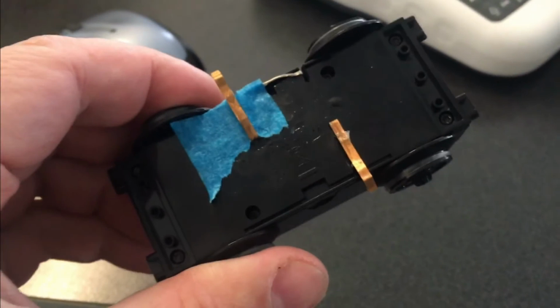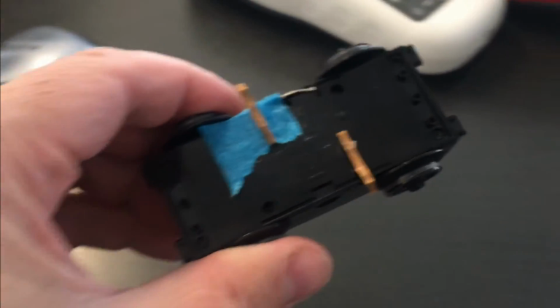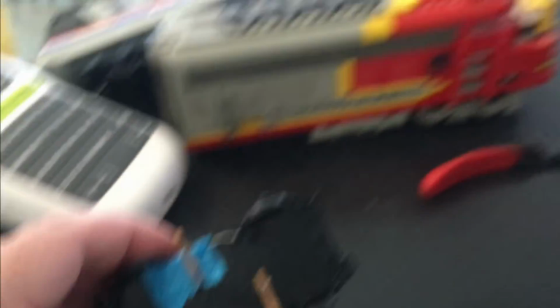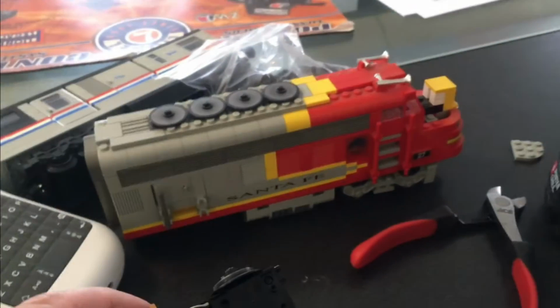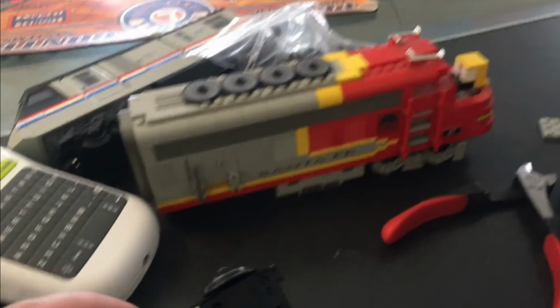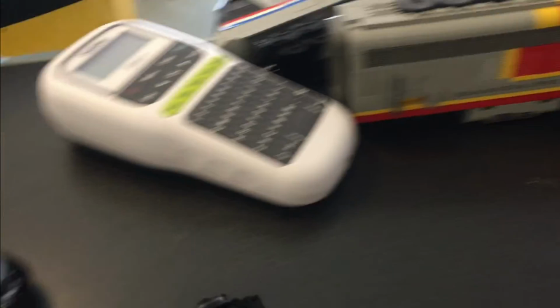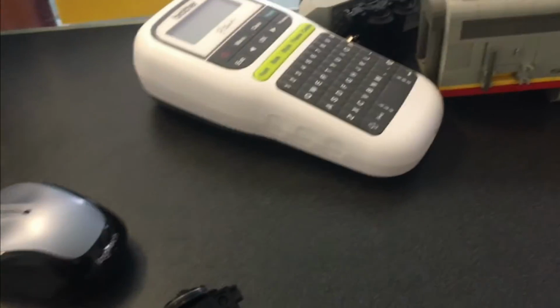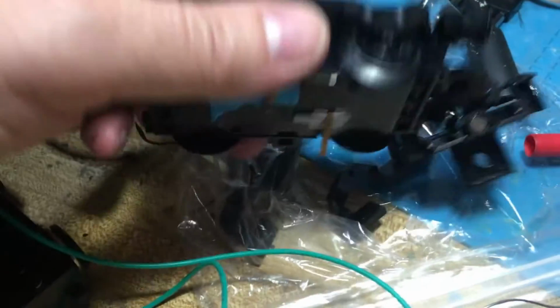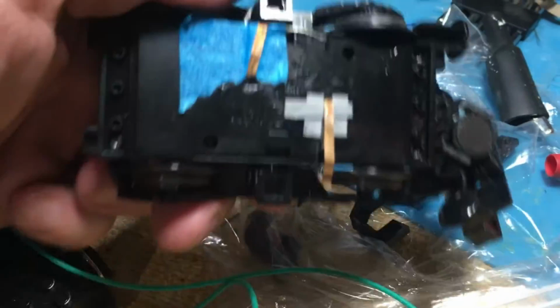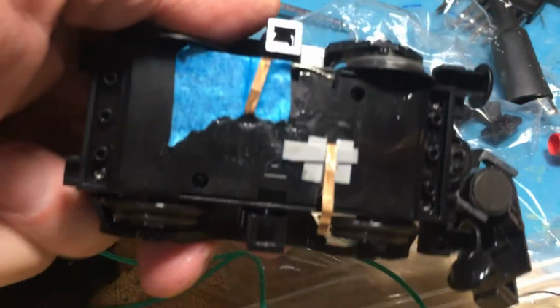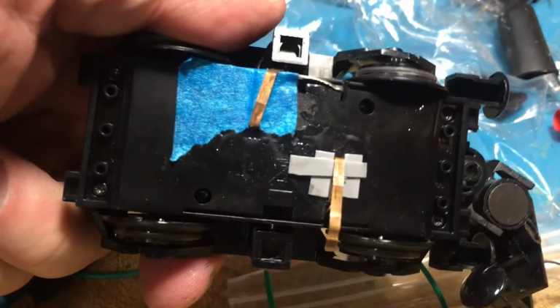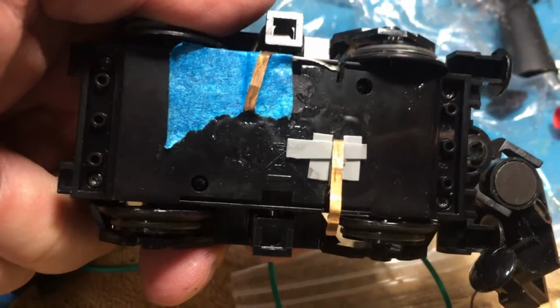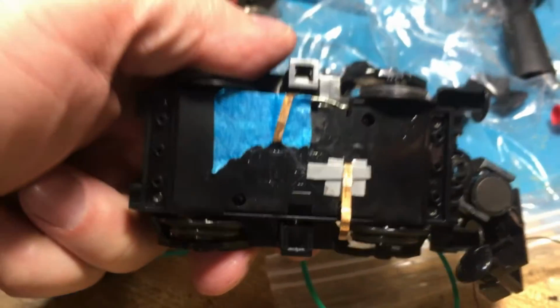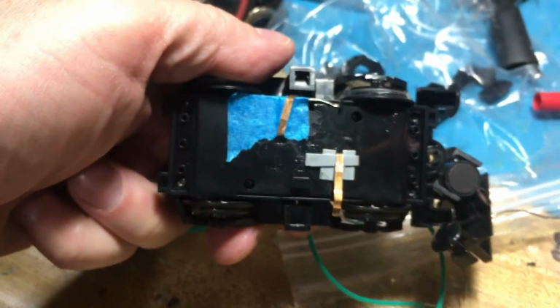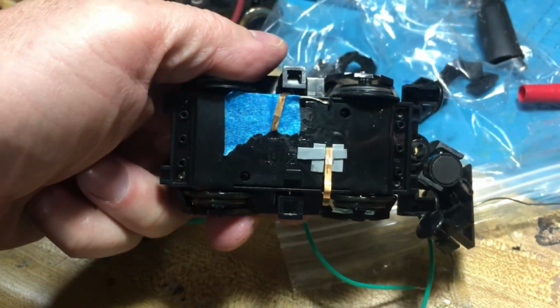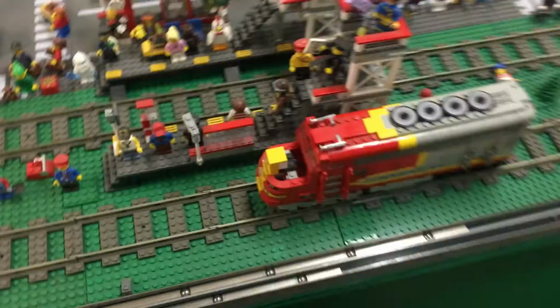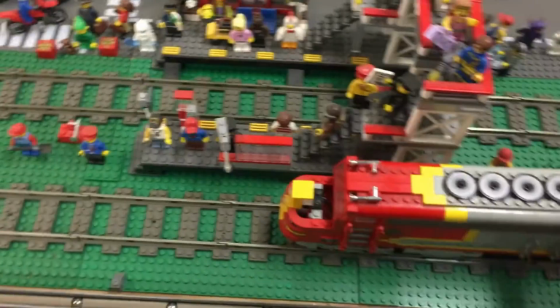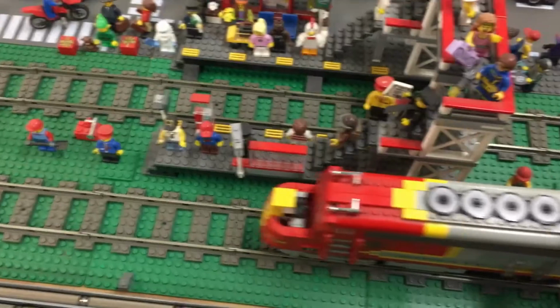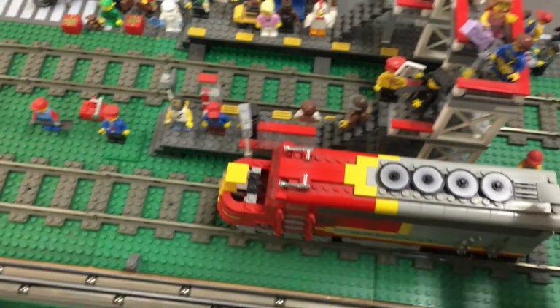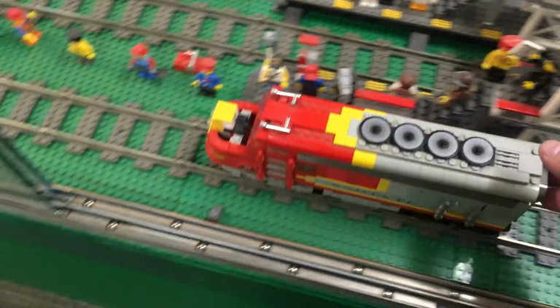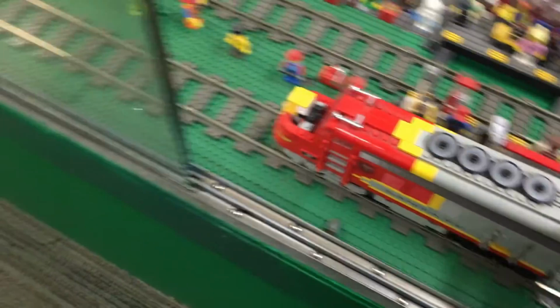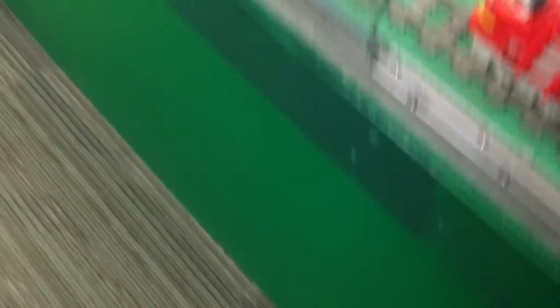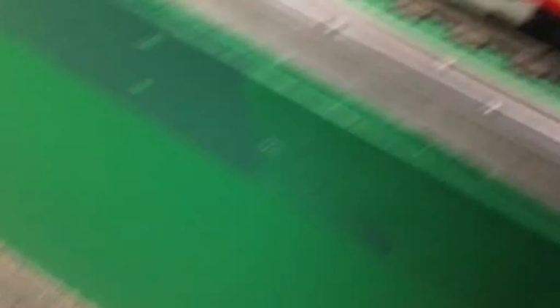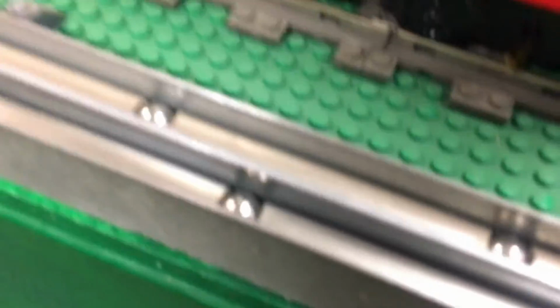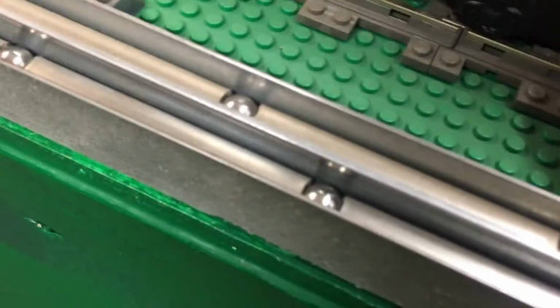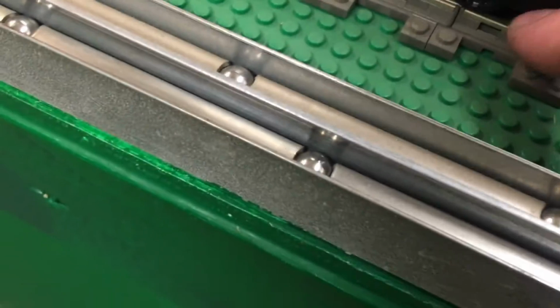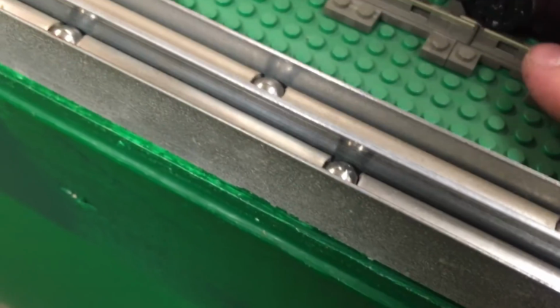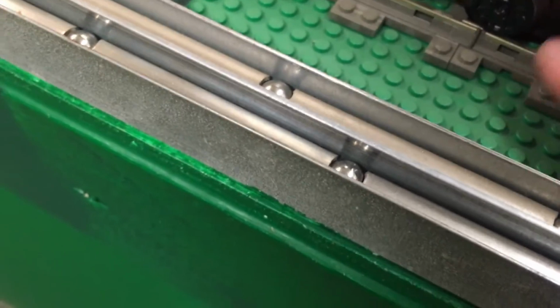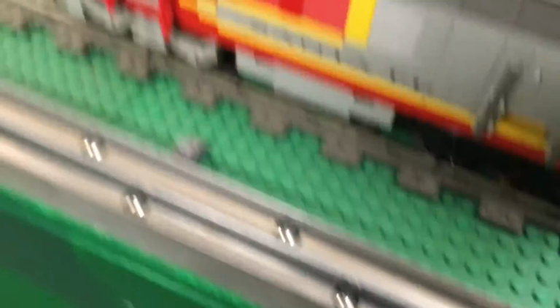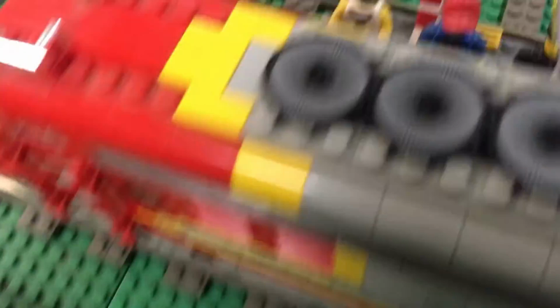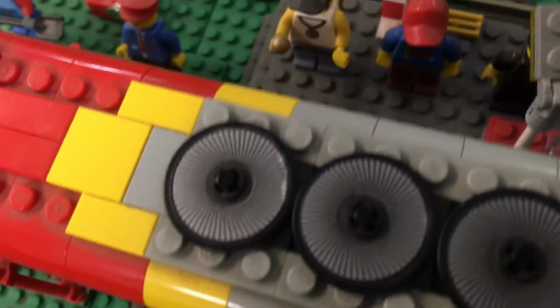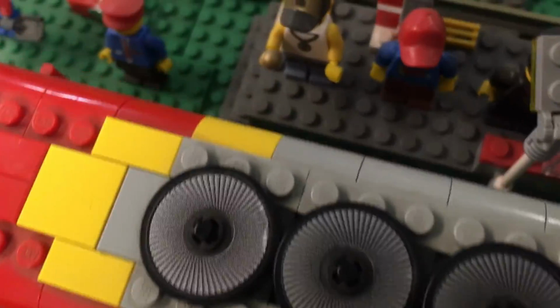It worked for seconds at a time and then the copper pickups bent. I could have built stronger ones with more material, but then I would be risking extreme wear and damage to the track itself, and that is not a worthwhile risk.